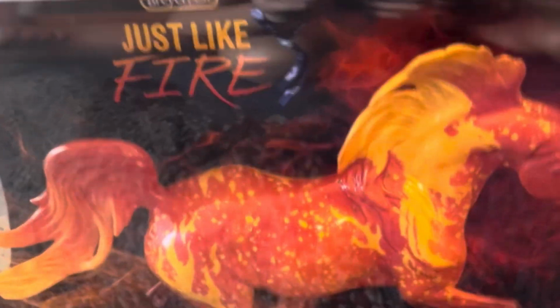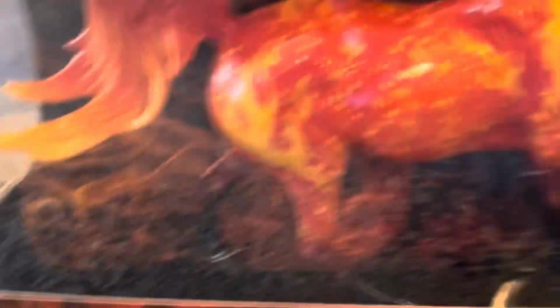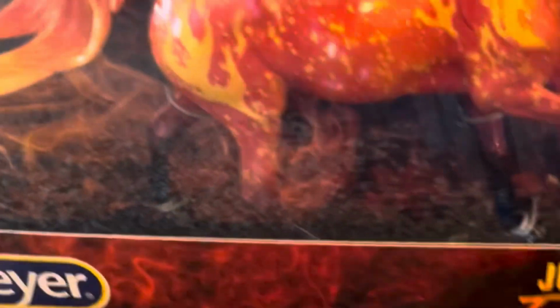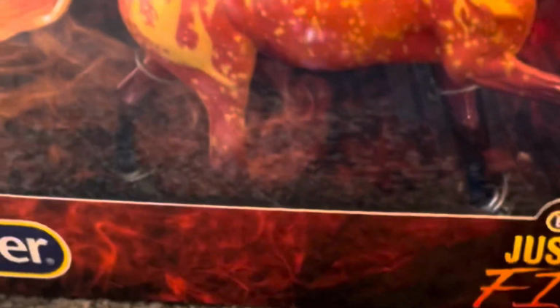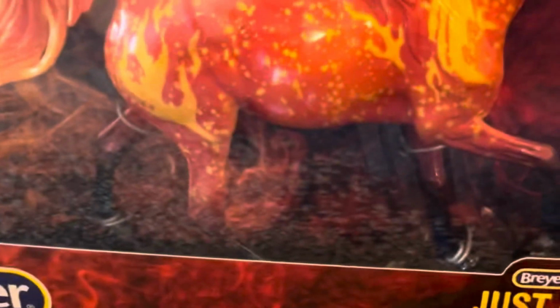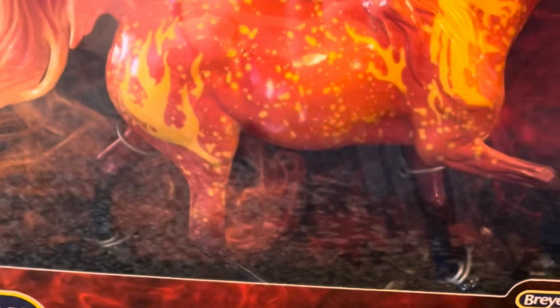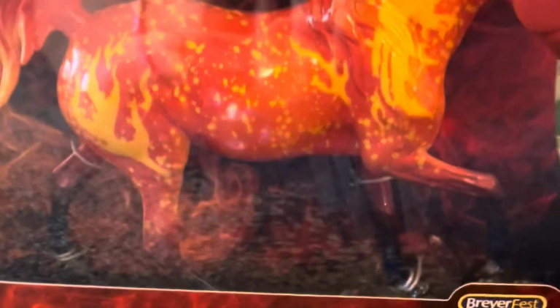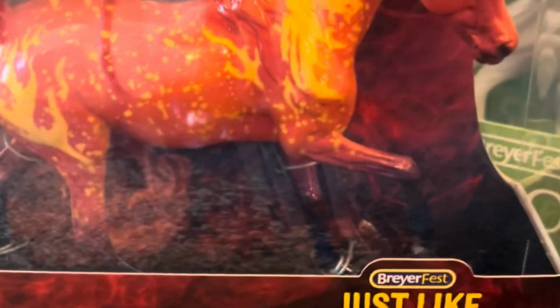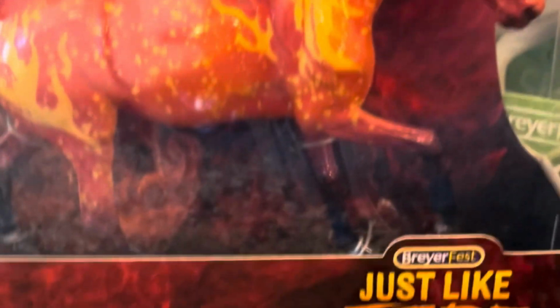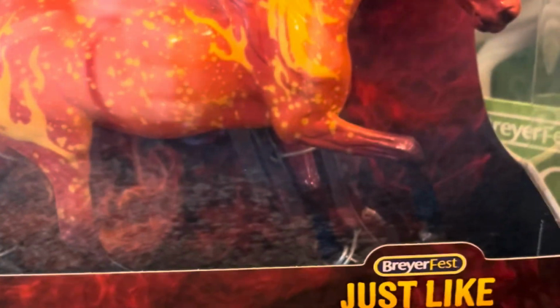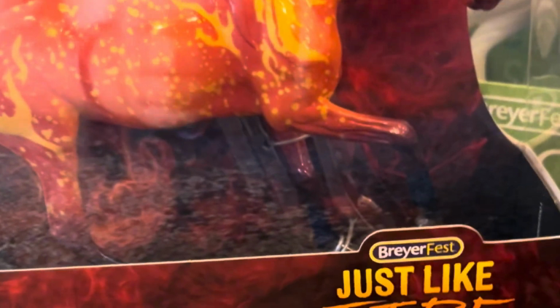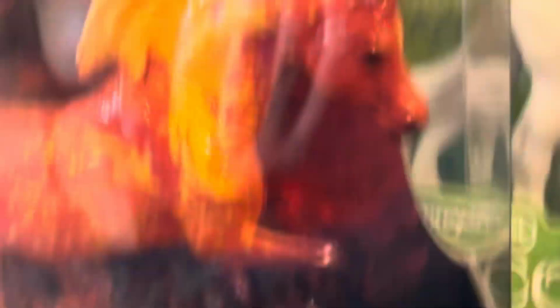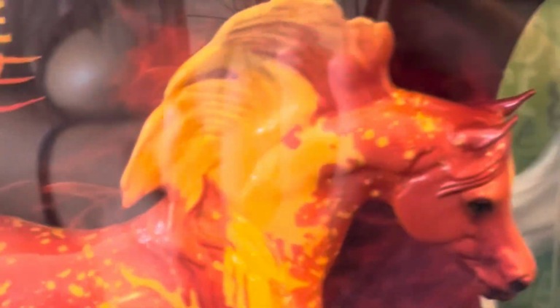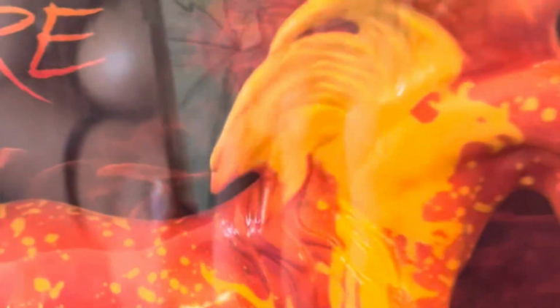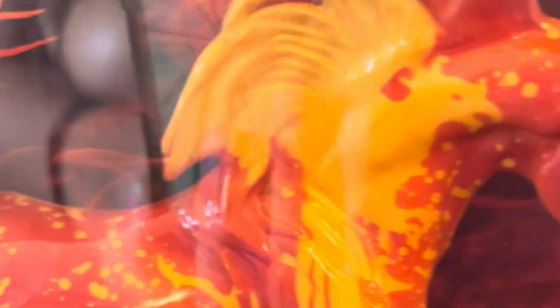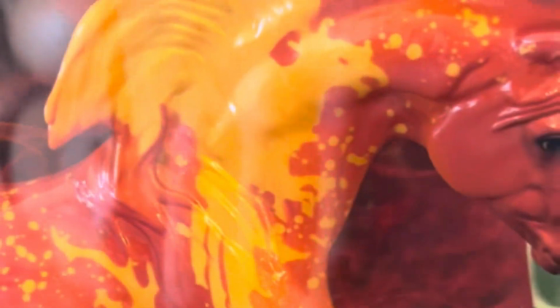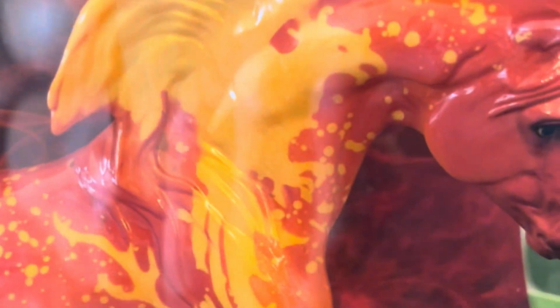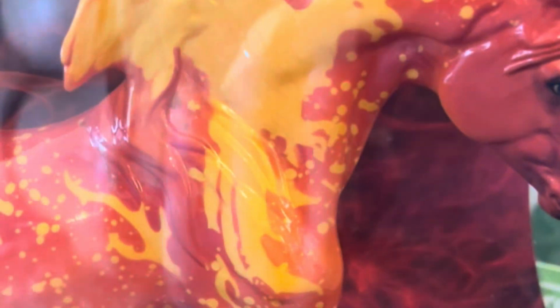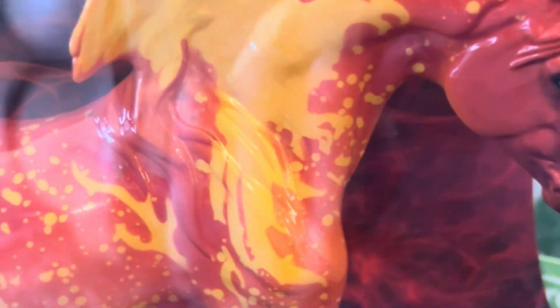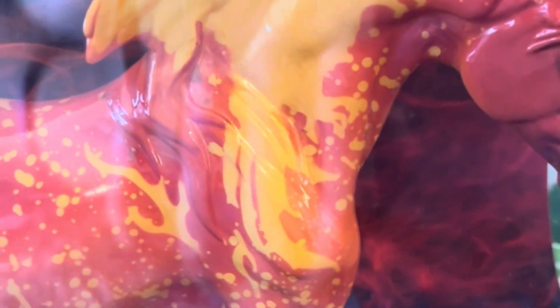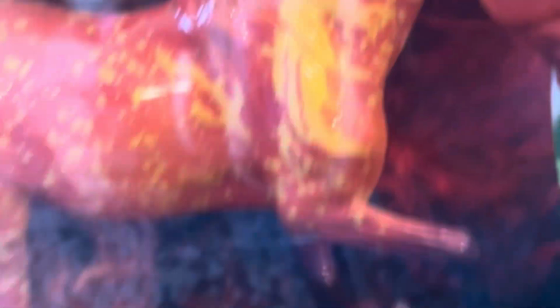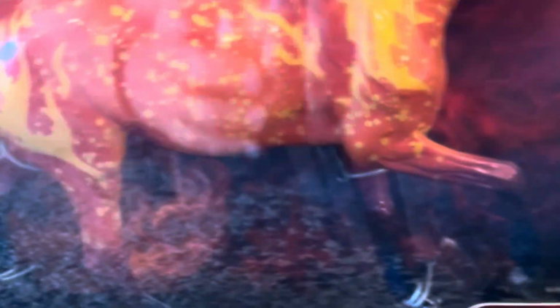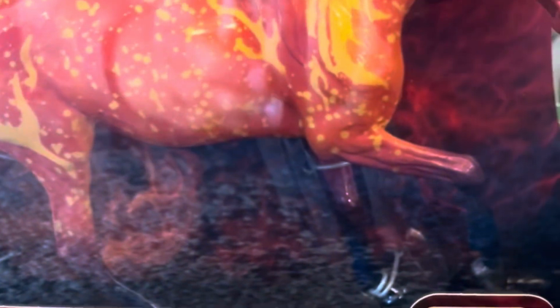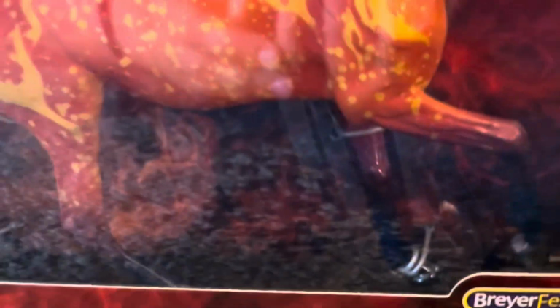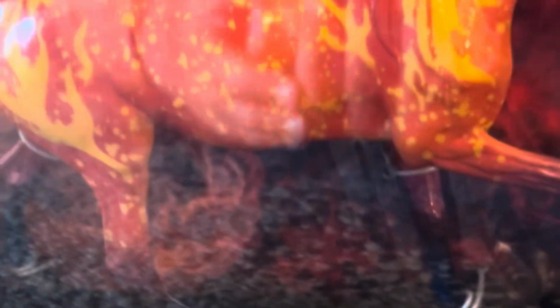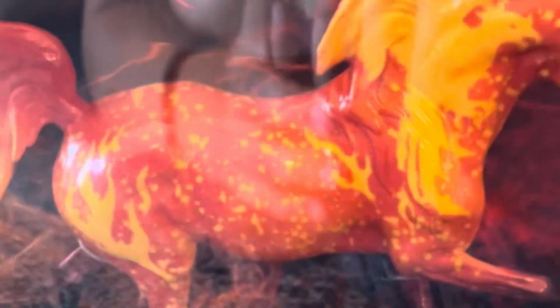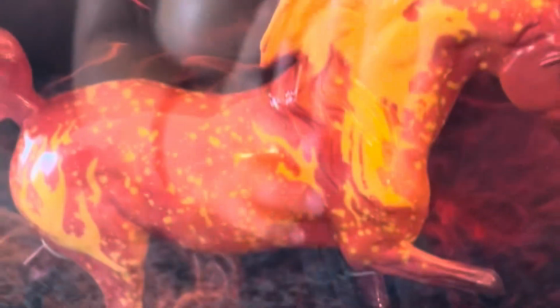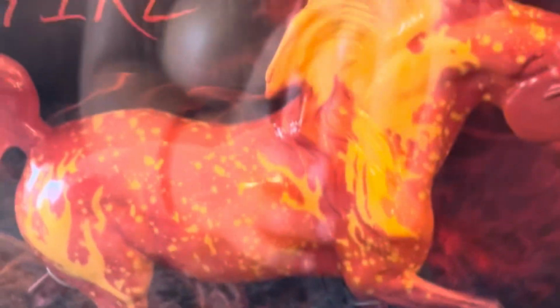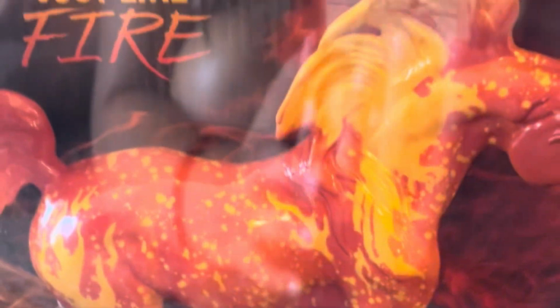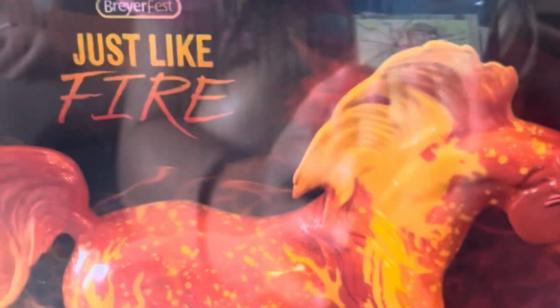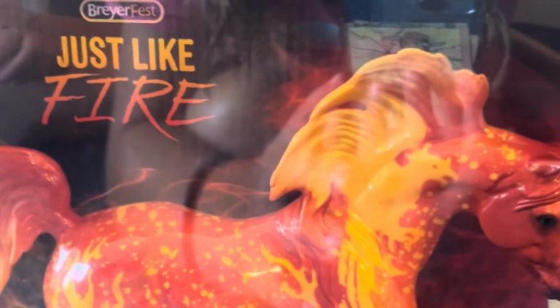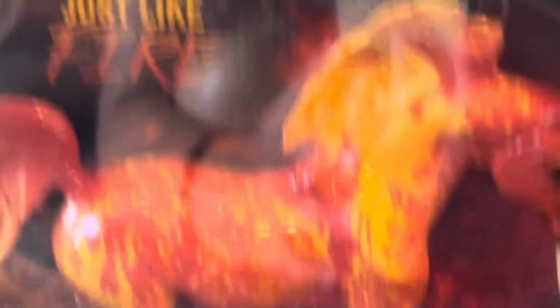Next we have Just Like Fire. He actually has a logo on his mane. And also it glows in the dark, which I'm really excited about.